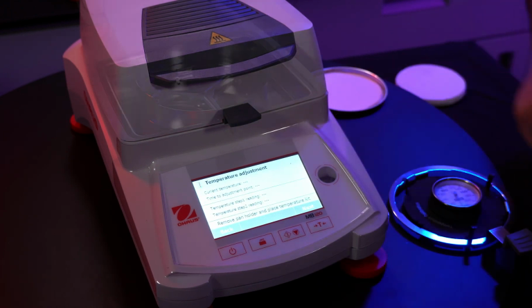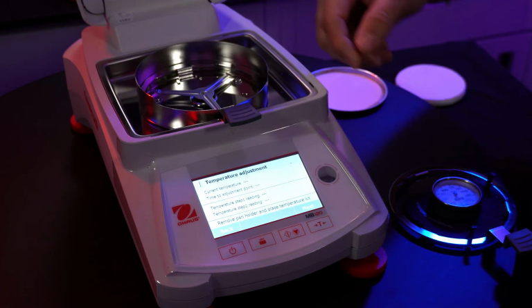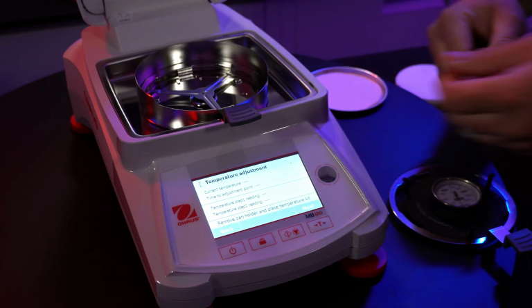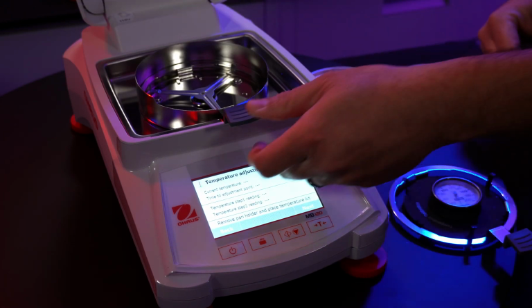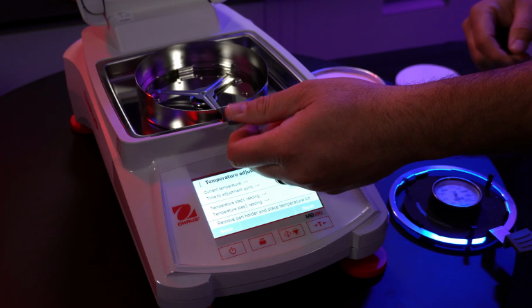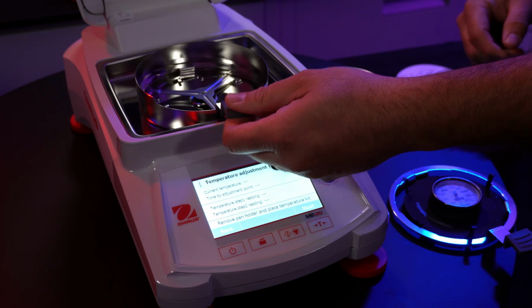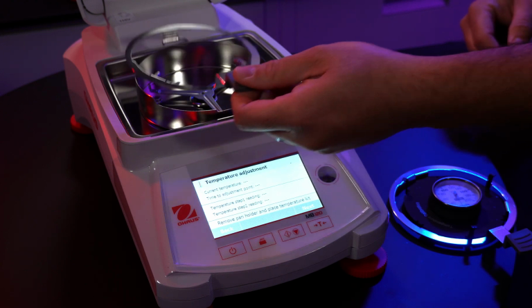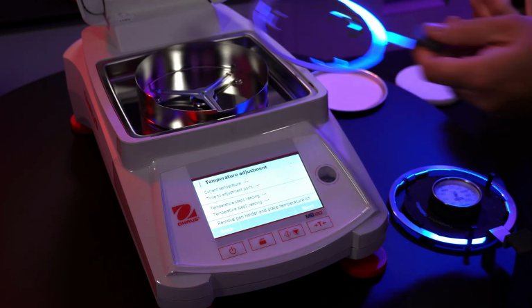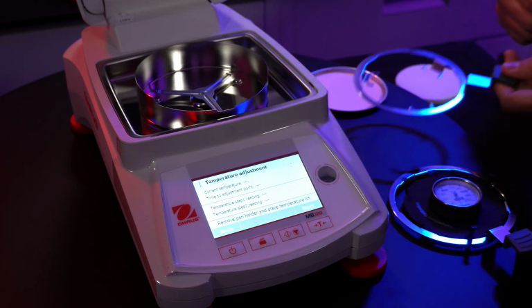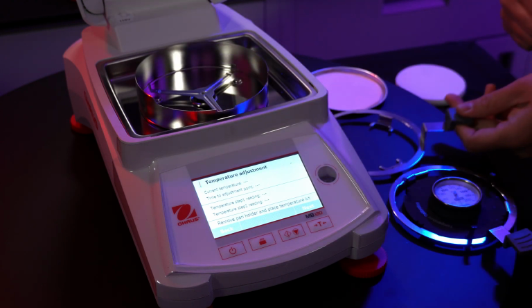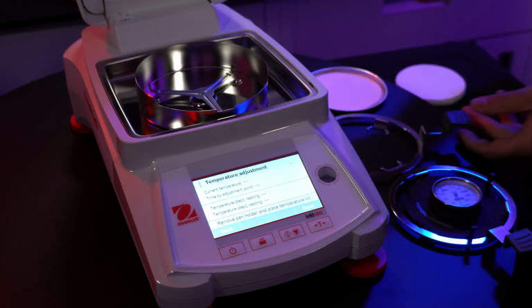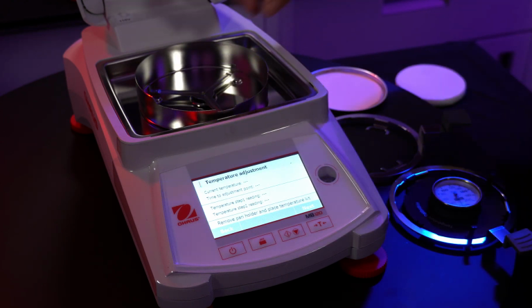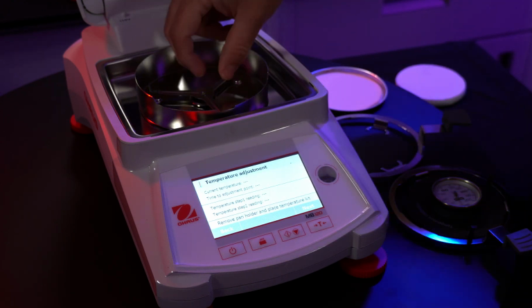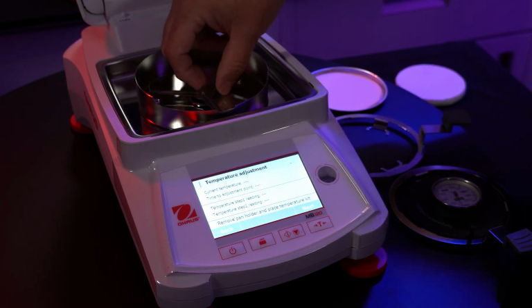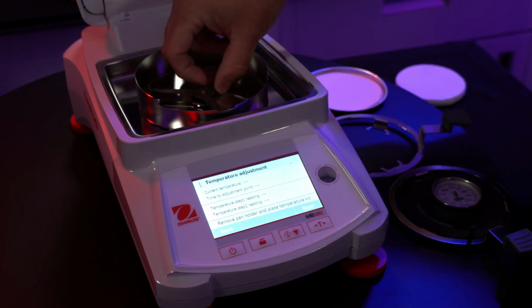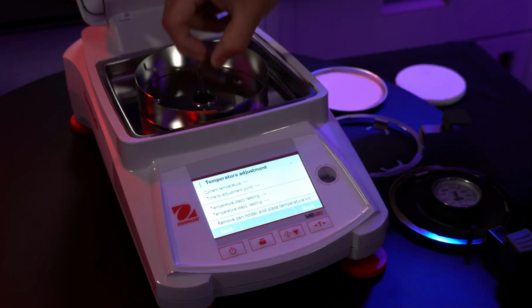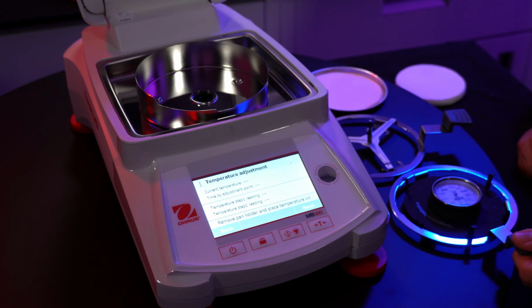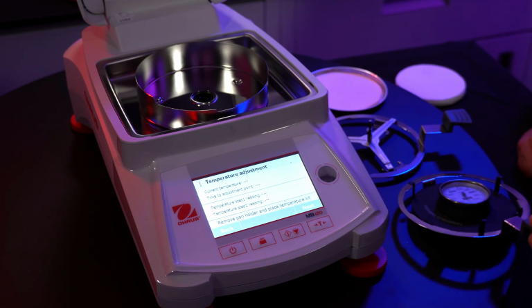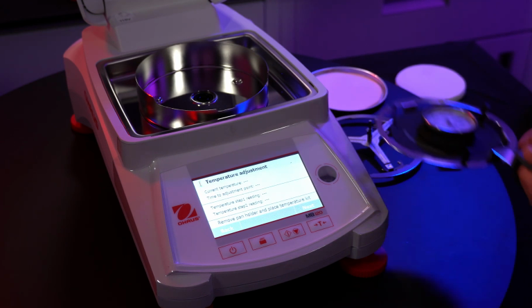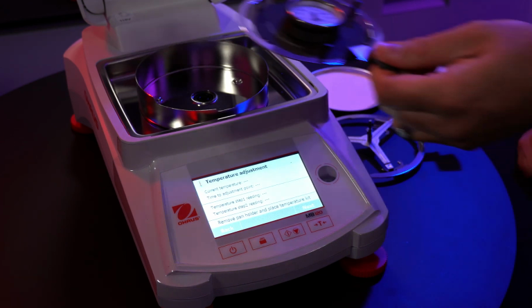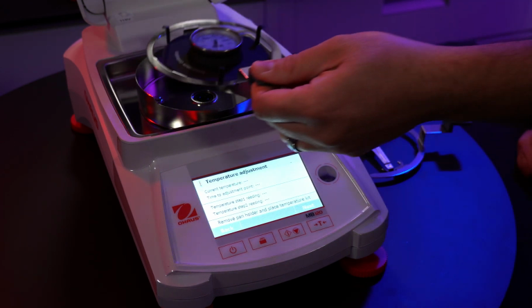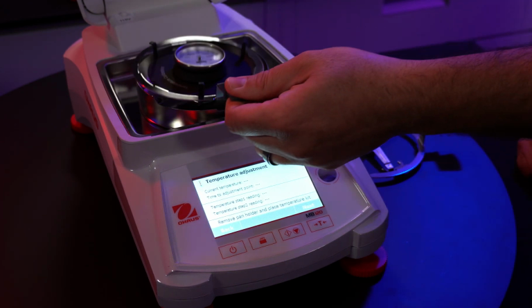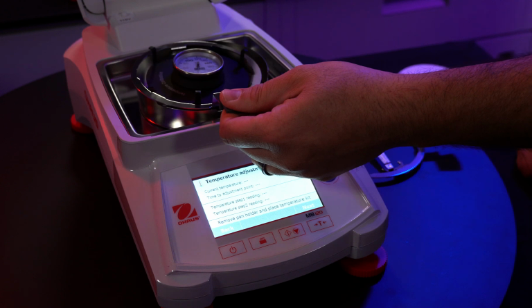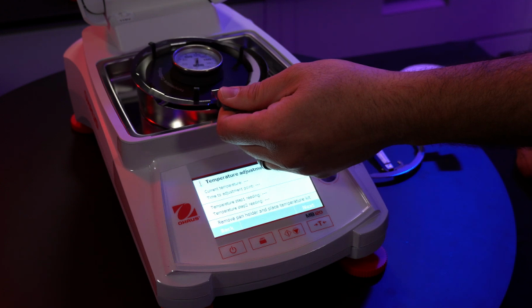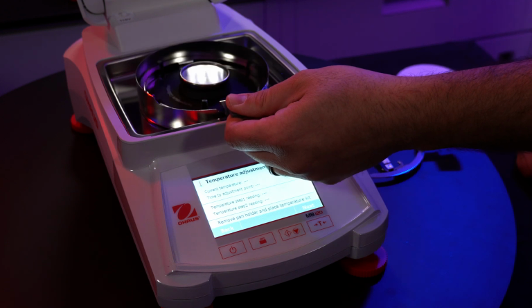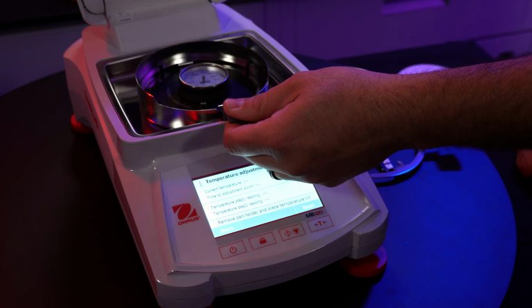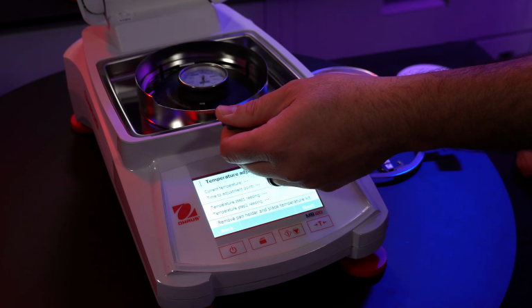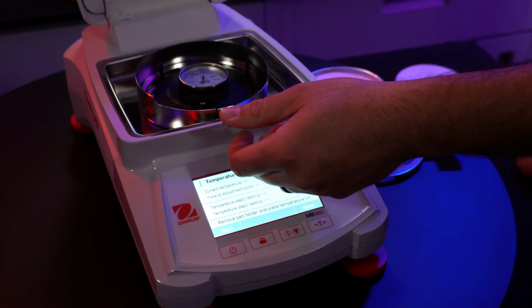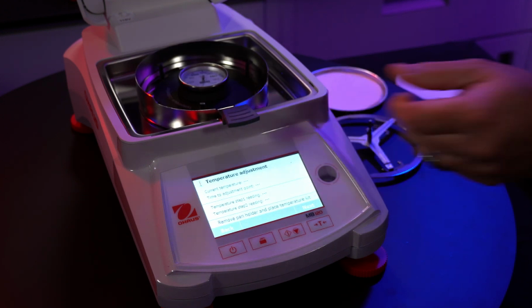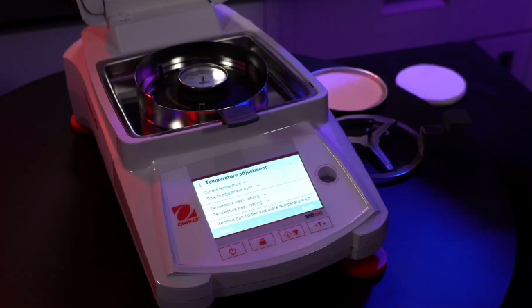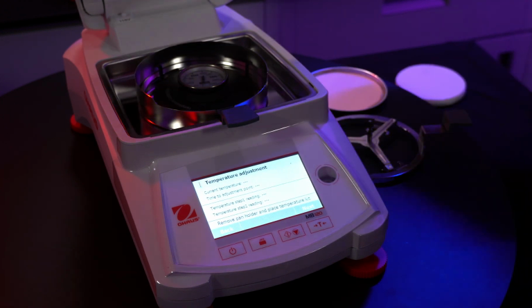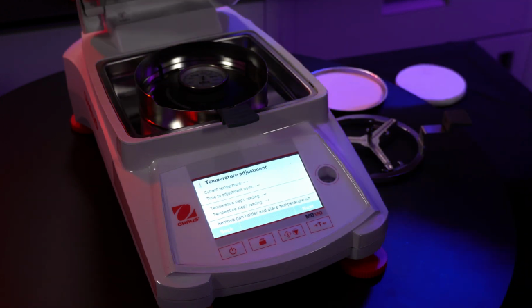Remove the pan holder. Now place the temperature kit on the center of the instrument. Close the cover.